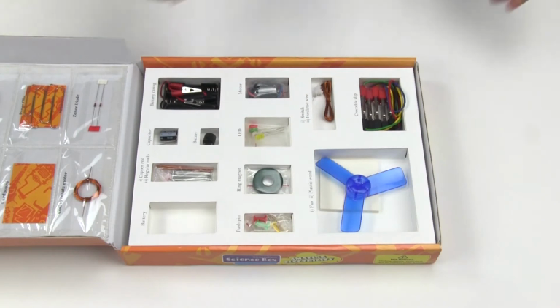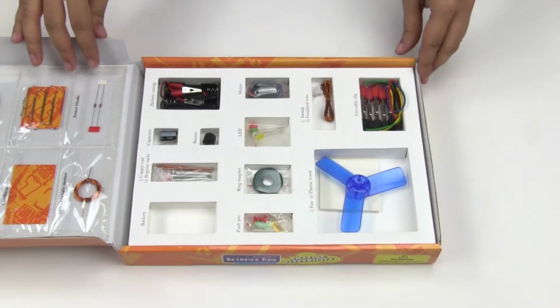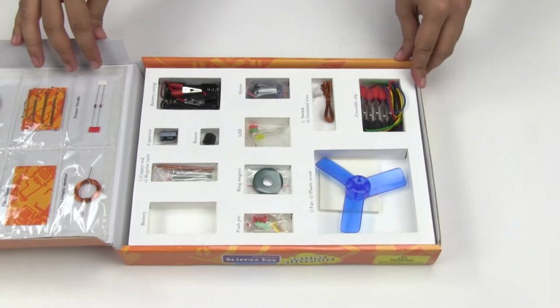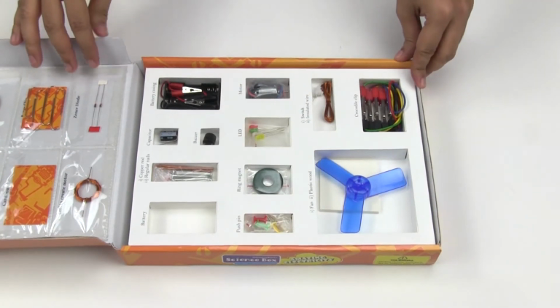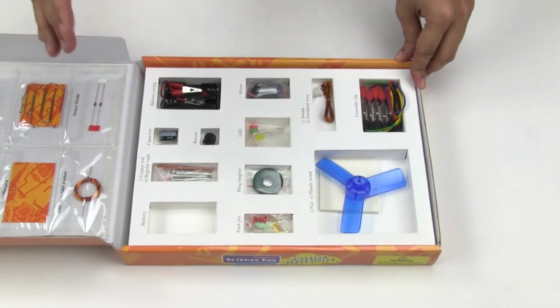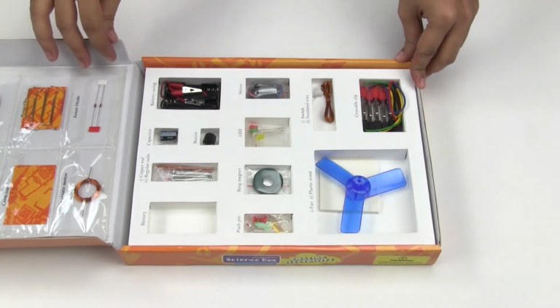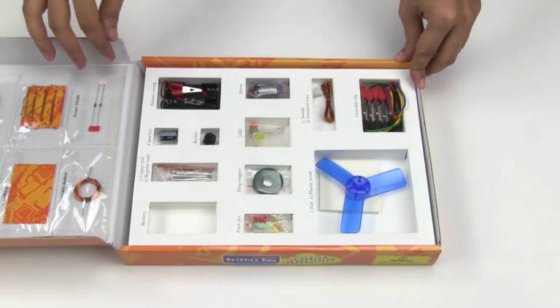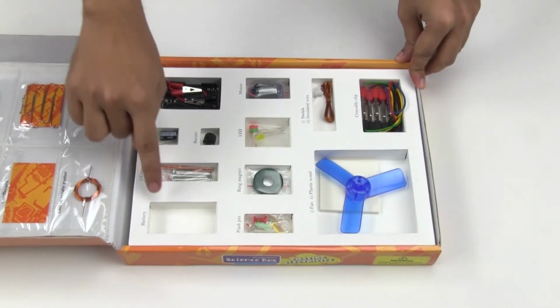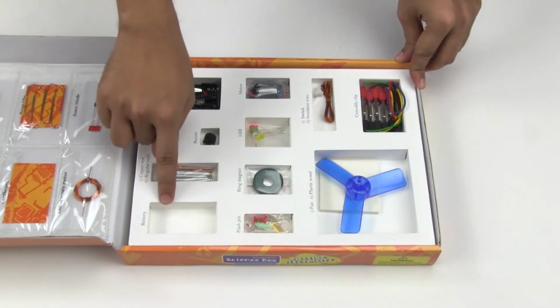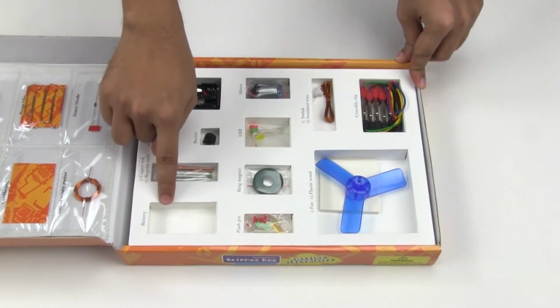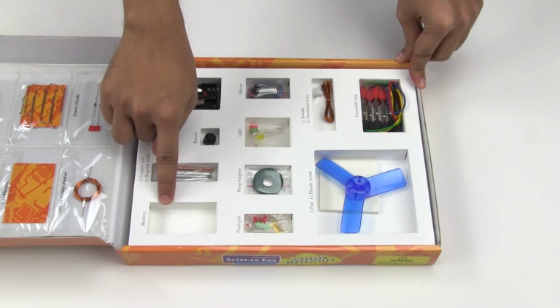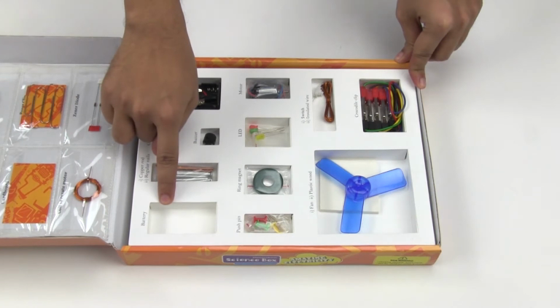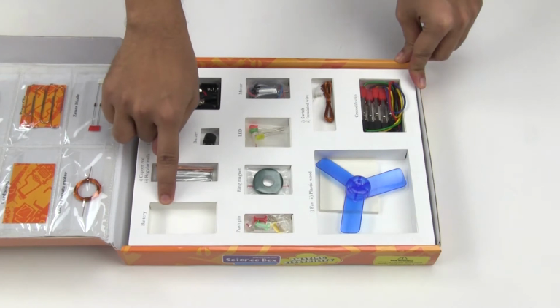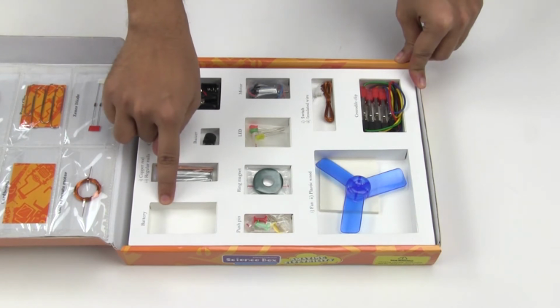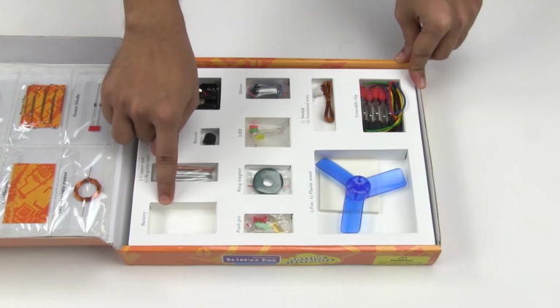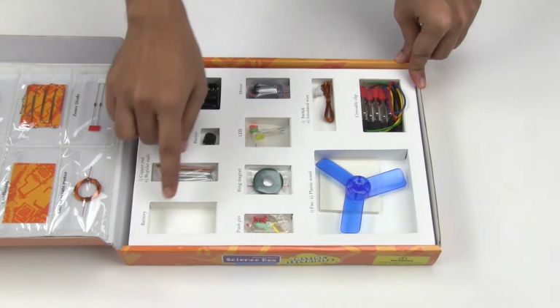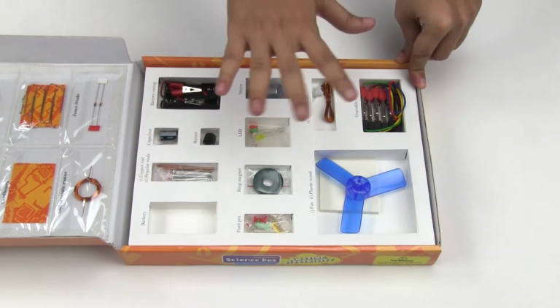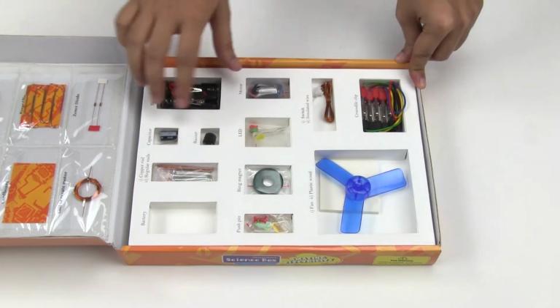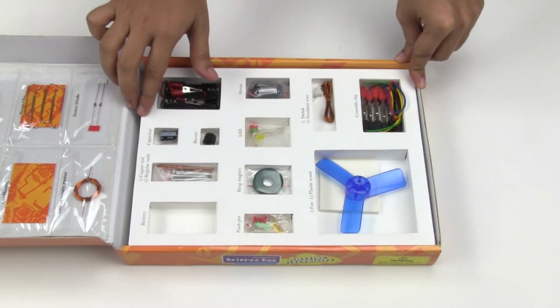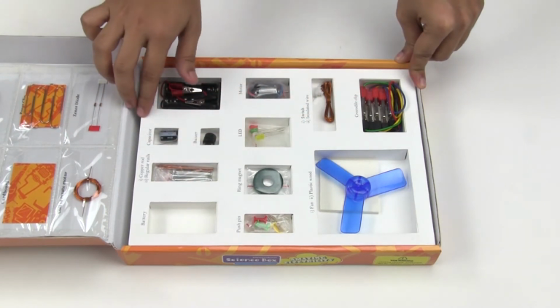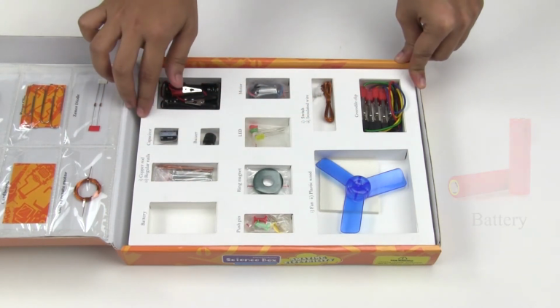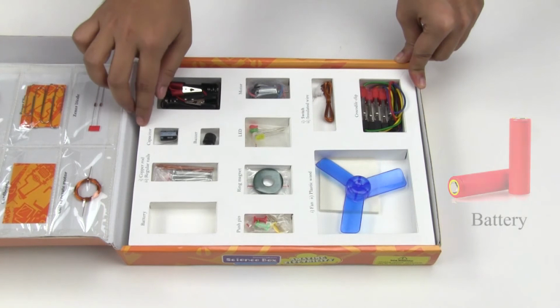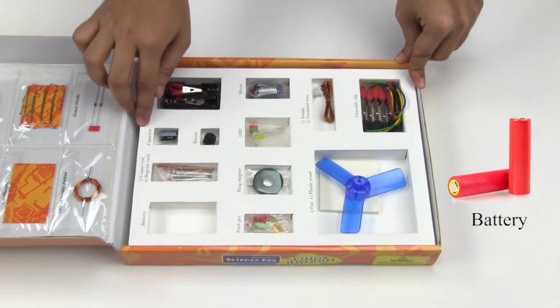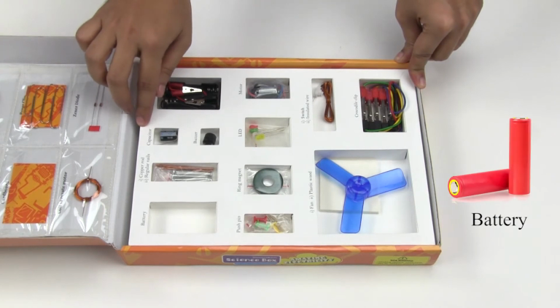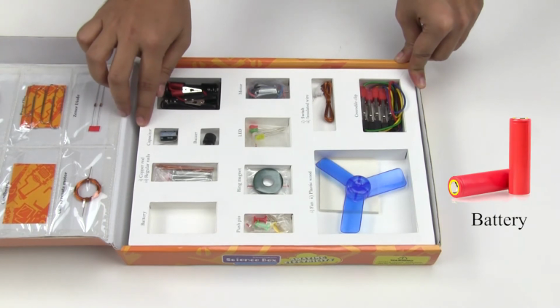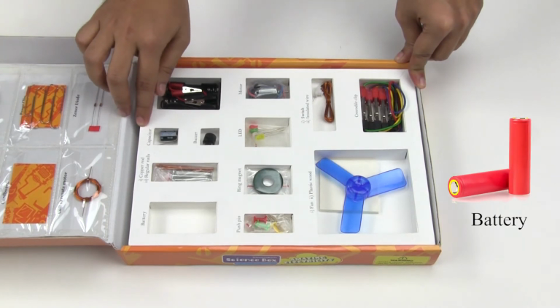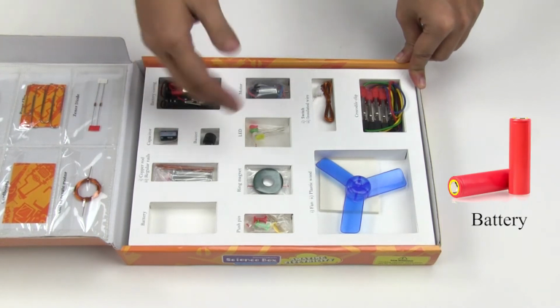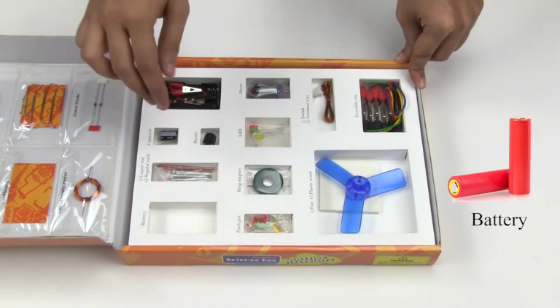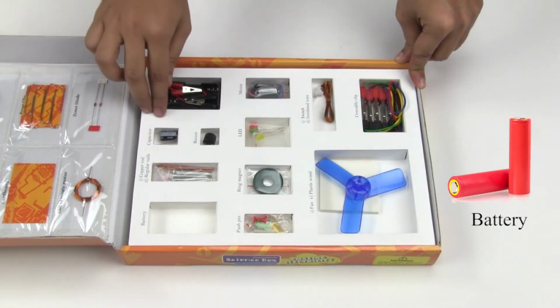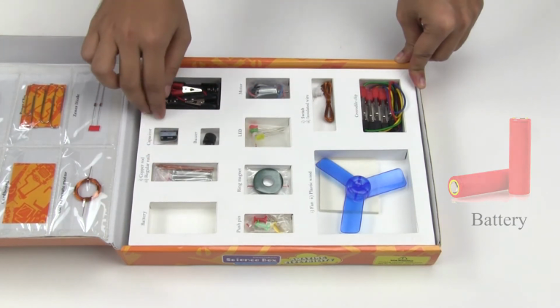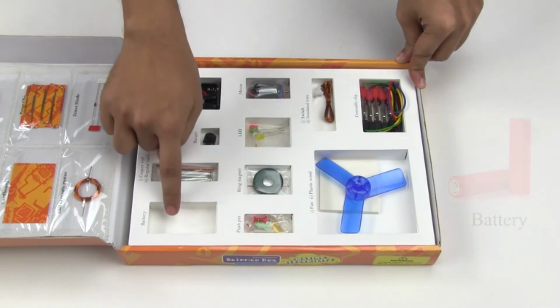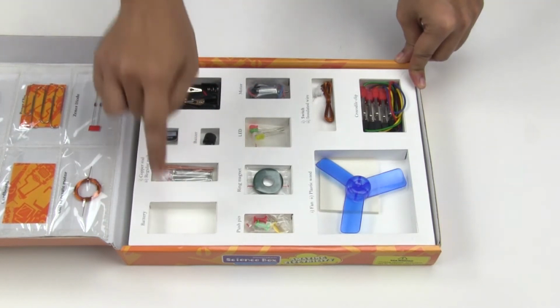Now let's take a look at the components. This cavity here is left empty intentionally. For some of the experiments, you will need a pair of AA batteries. After using the batteries, you can store them here.